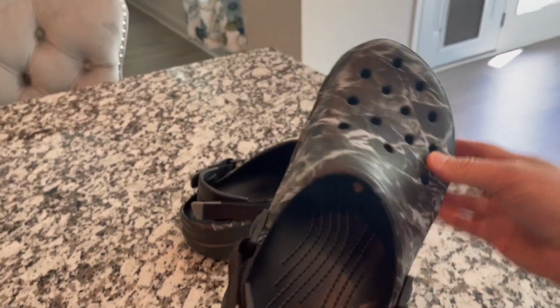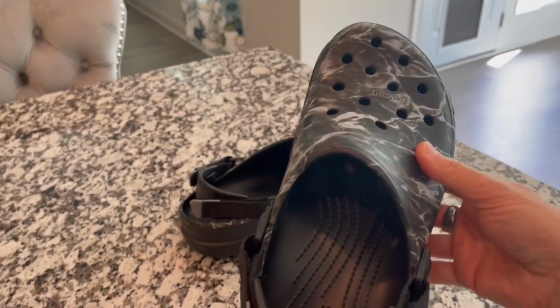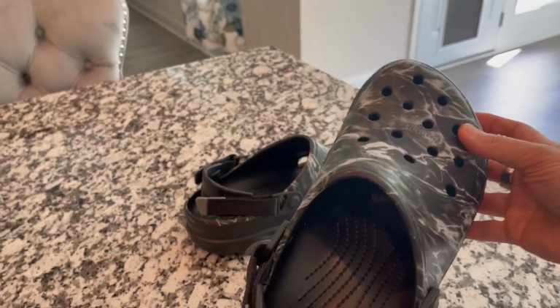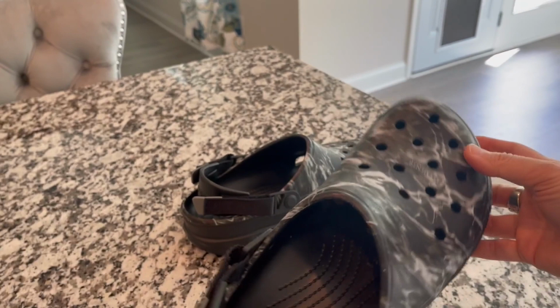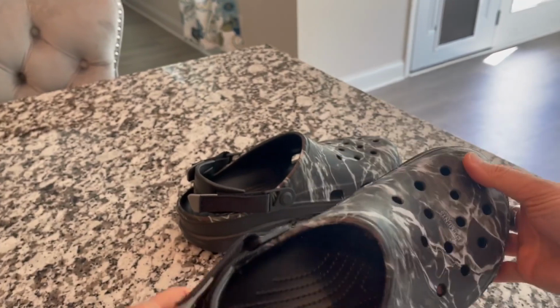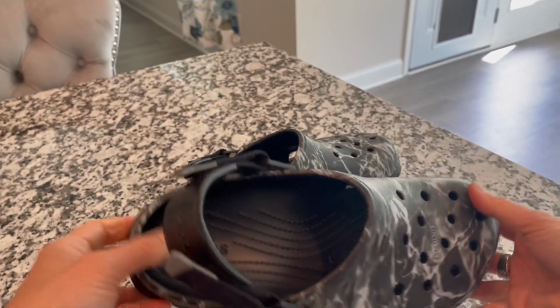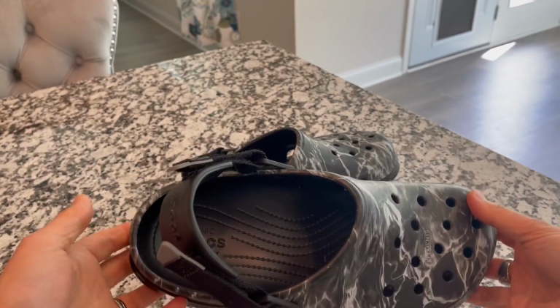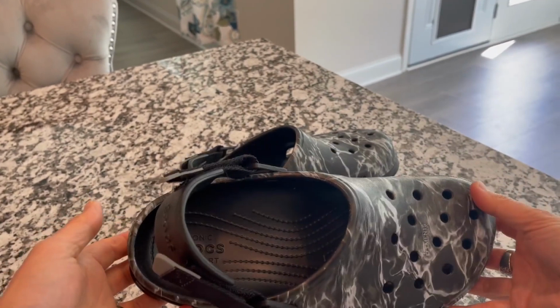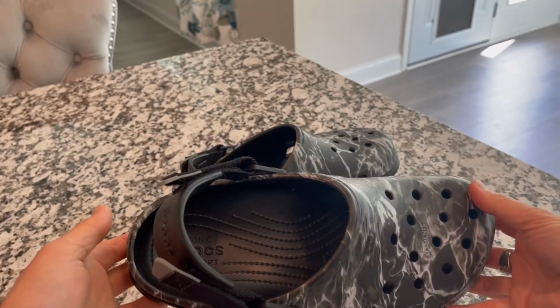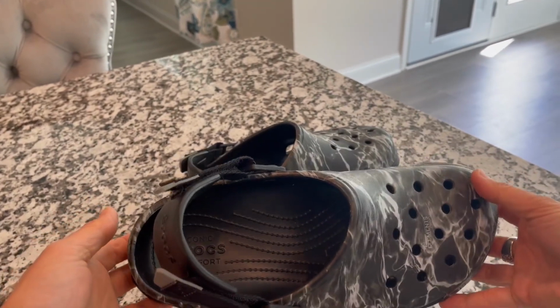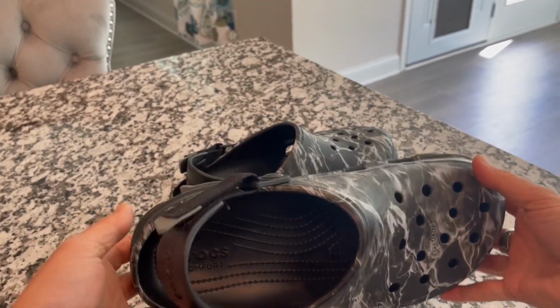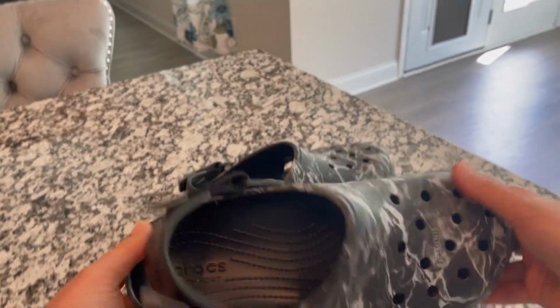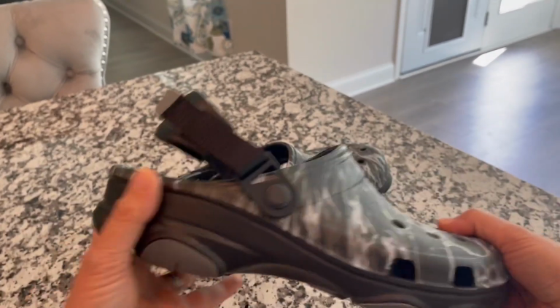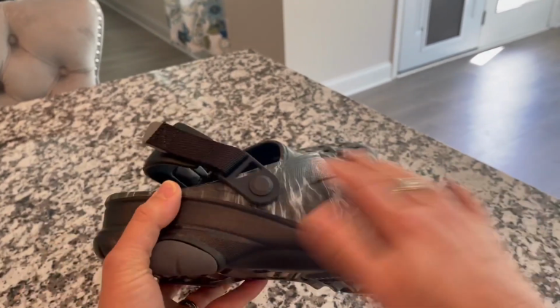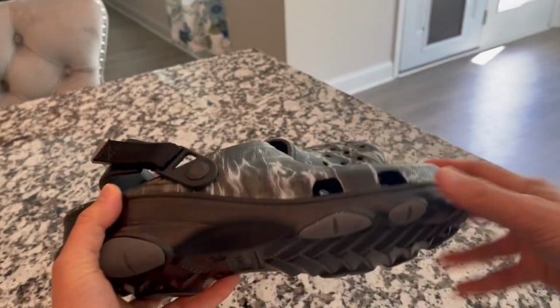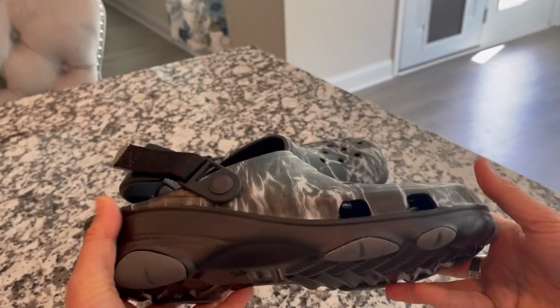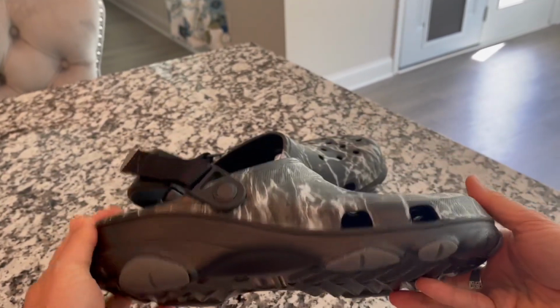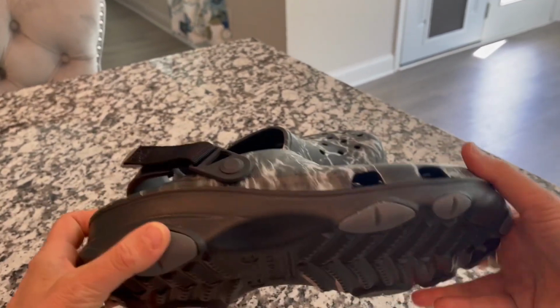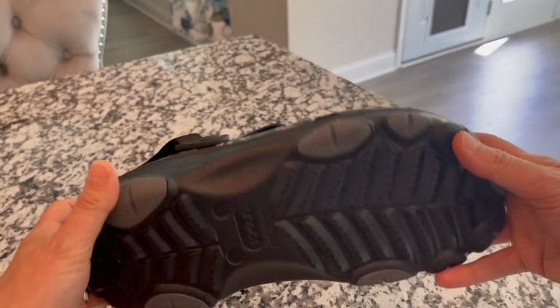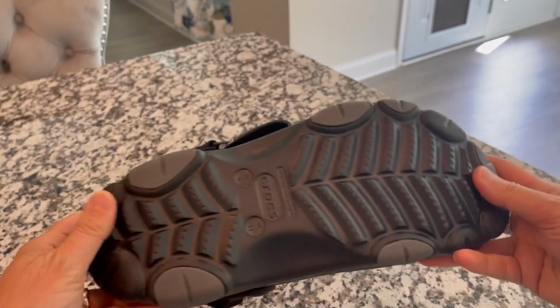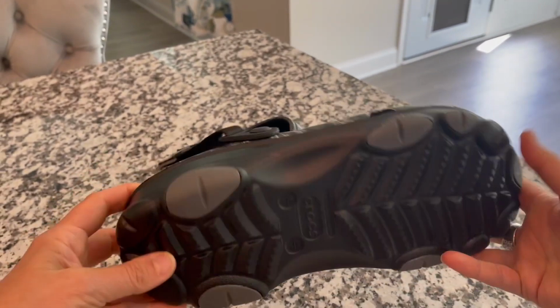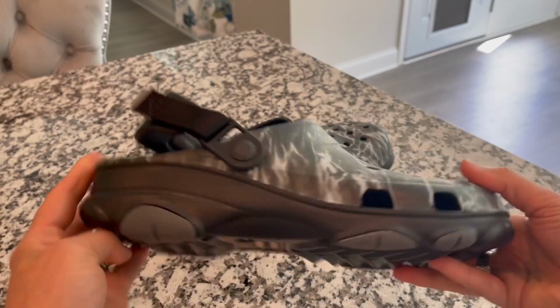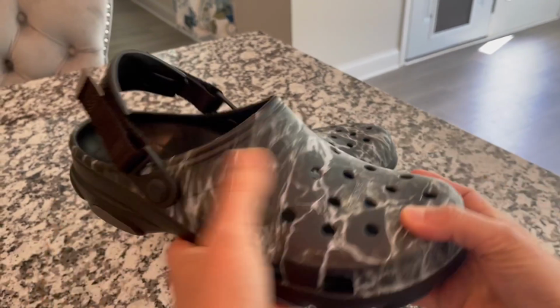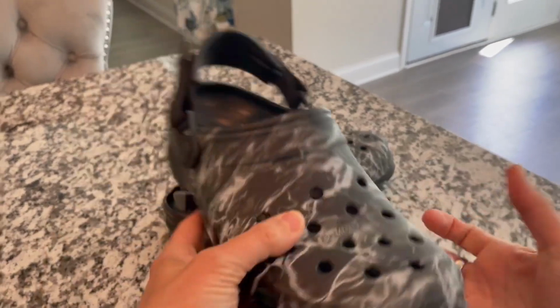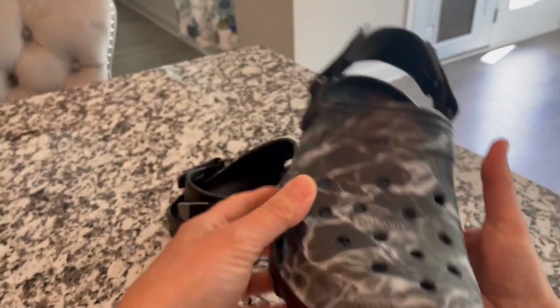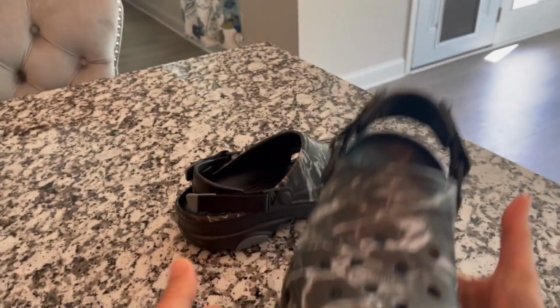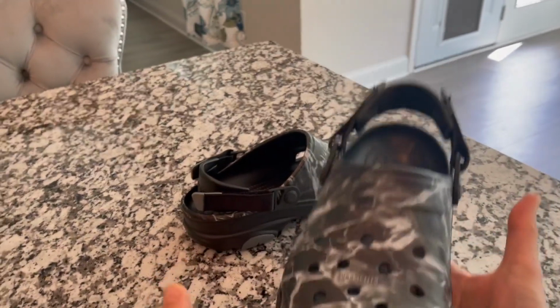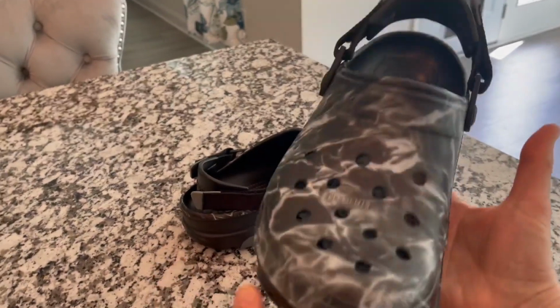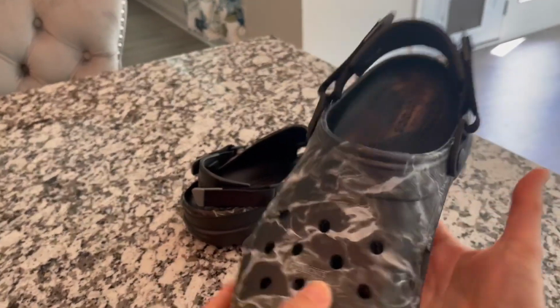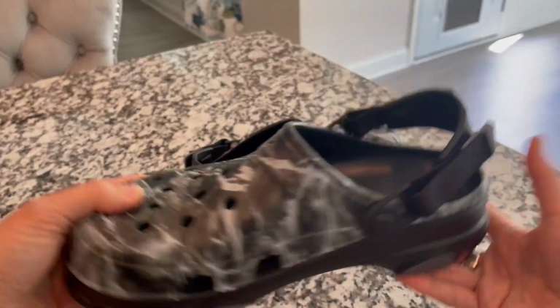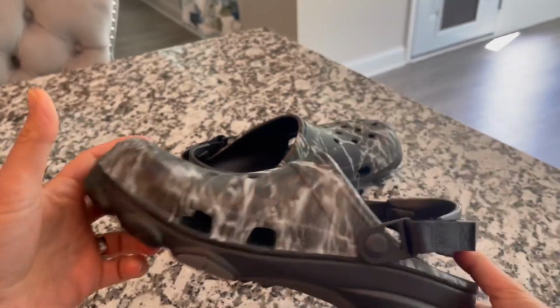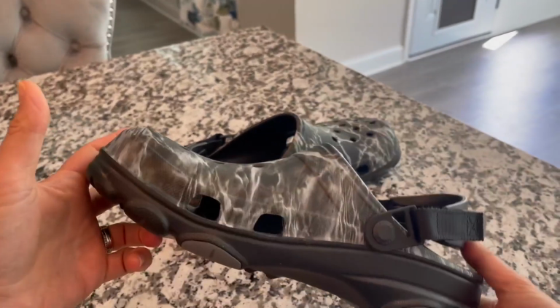It really helps hug the foot for sure. Still easy to clean up, easy to rinse off. Very, very lightweight. Still comfortable.